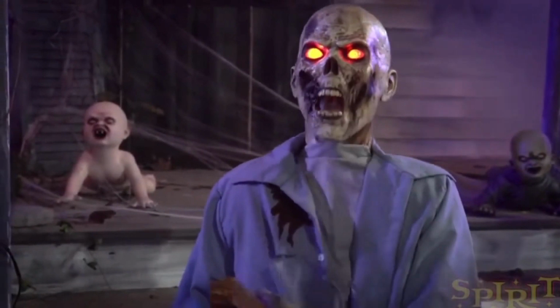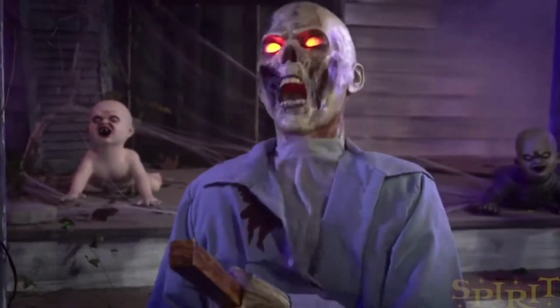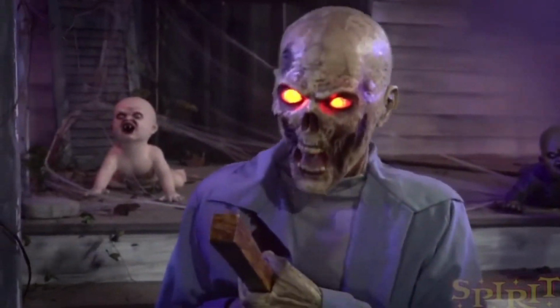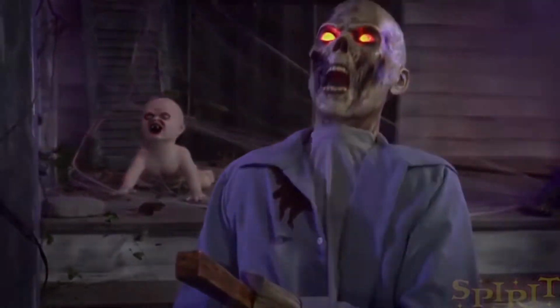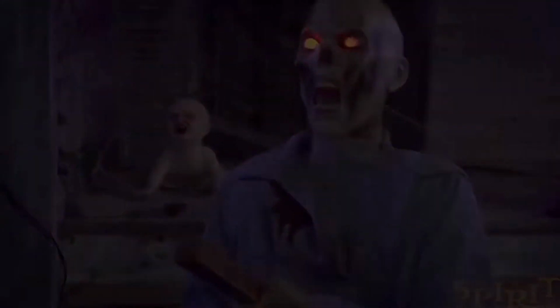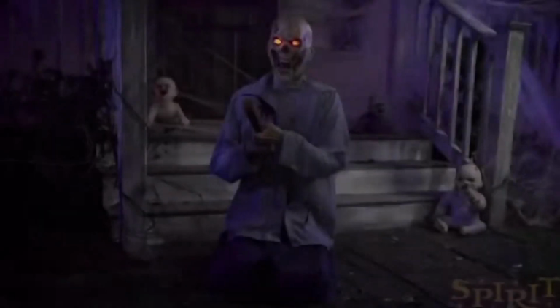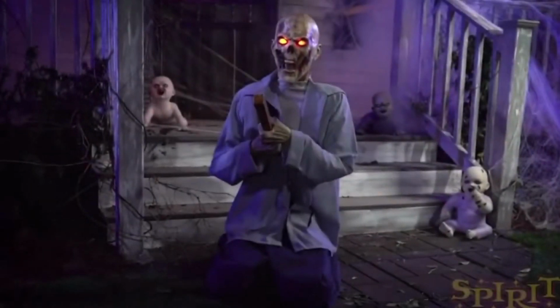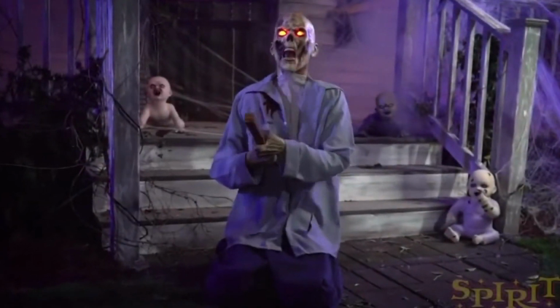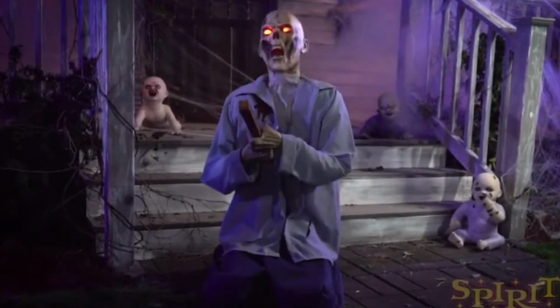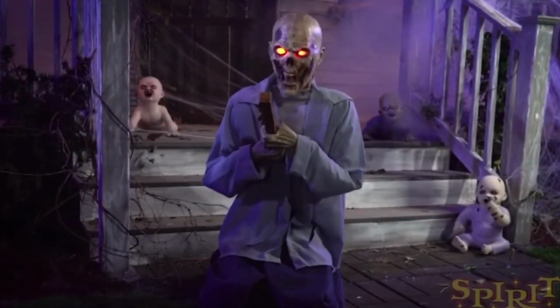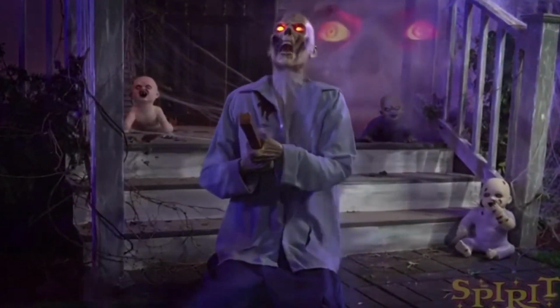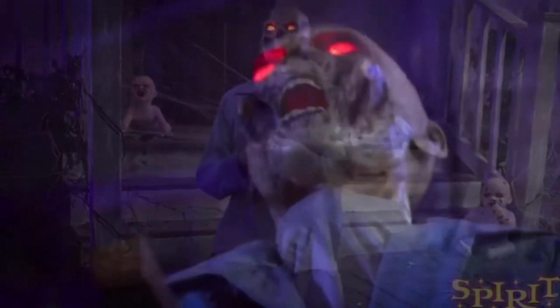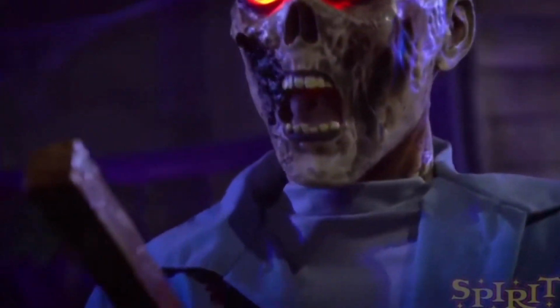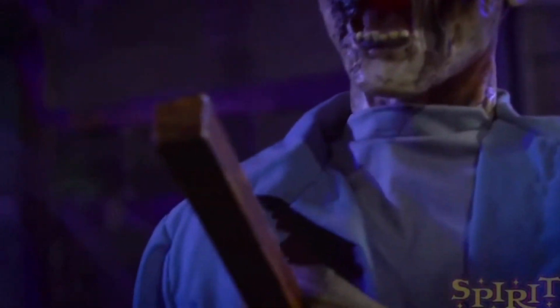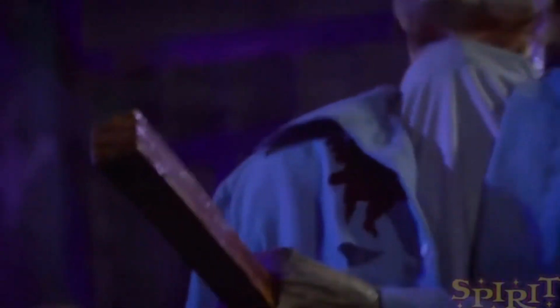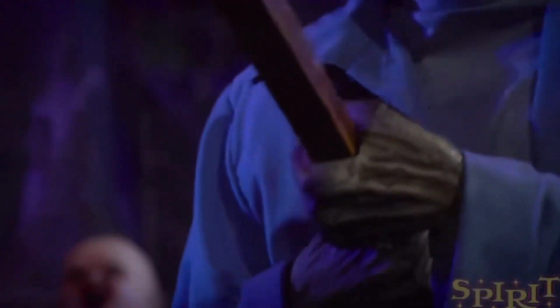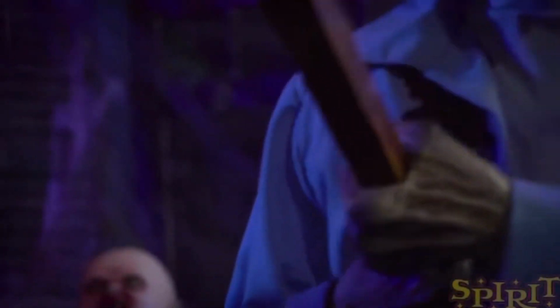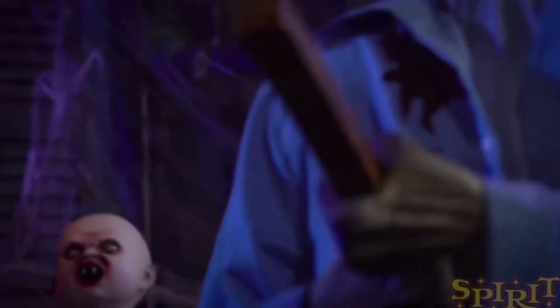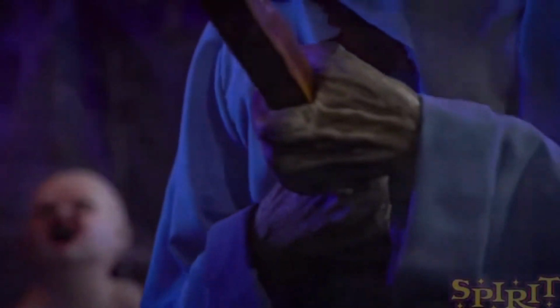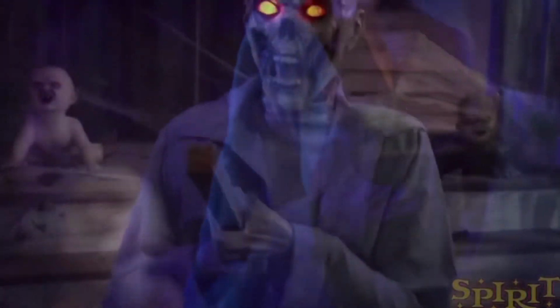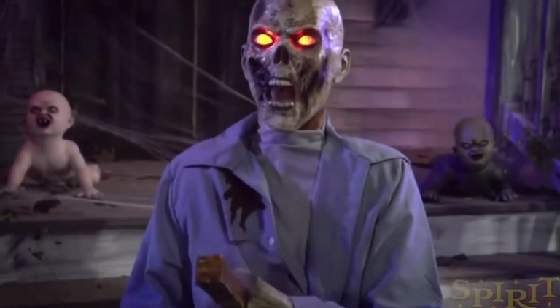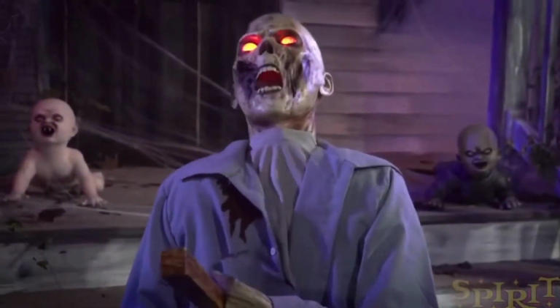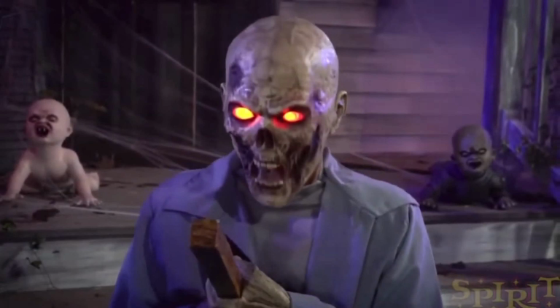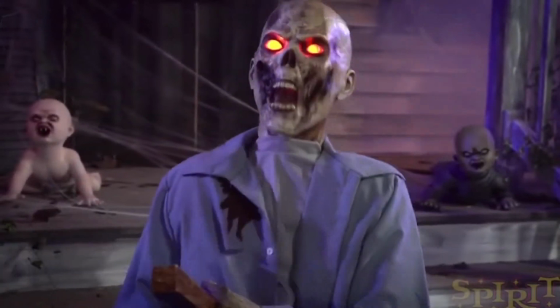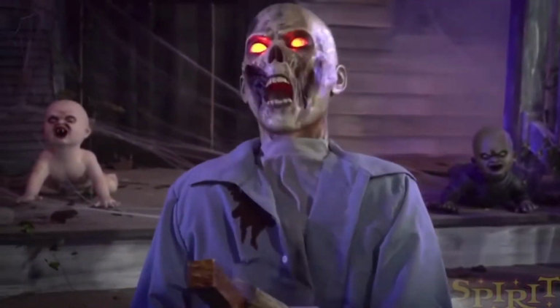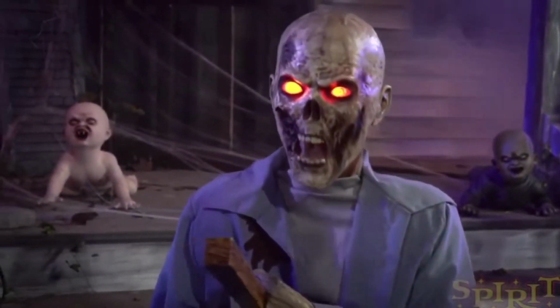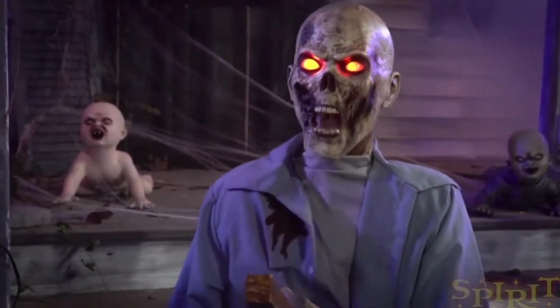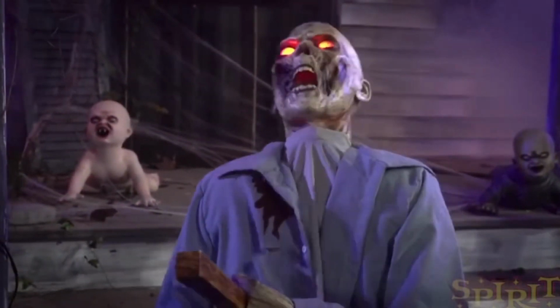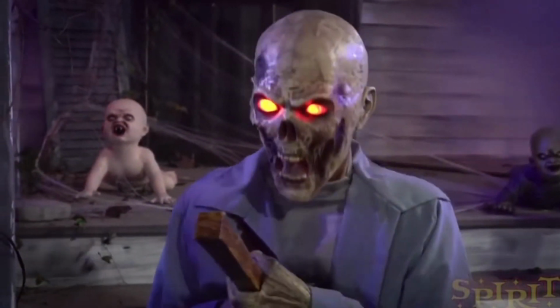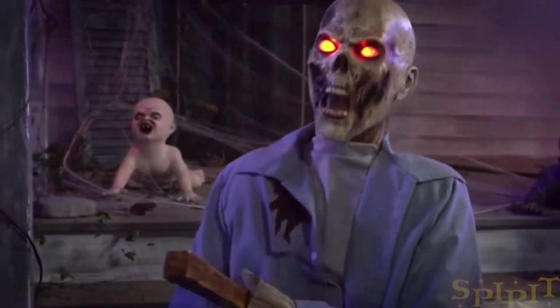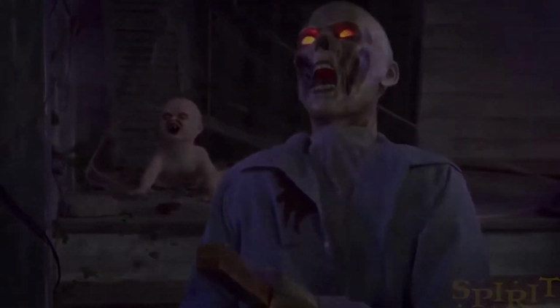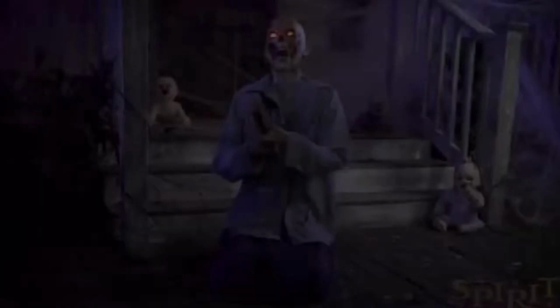I really like this guy. He's just a plain, basic zombie, which I feel like might put some people off, but I actually like that. In my opinion, I like basic plain zombies more than special zombies.